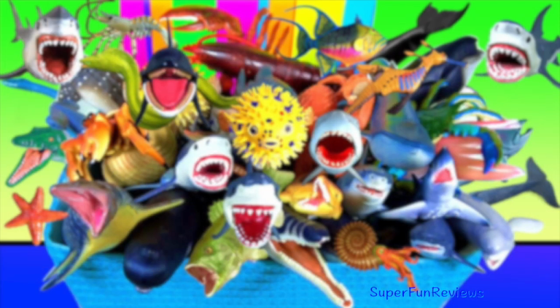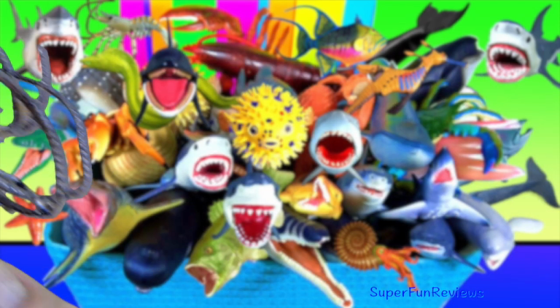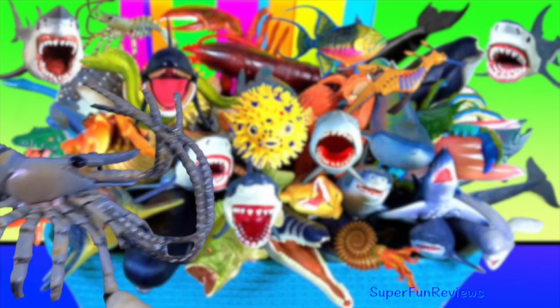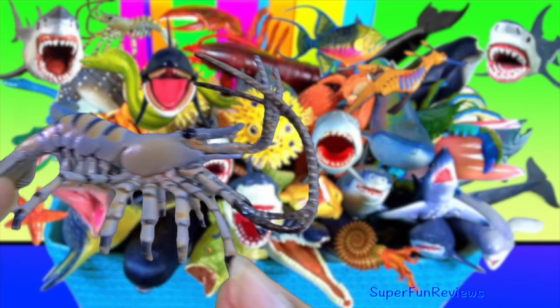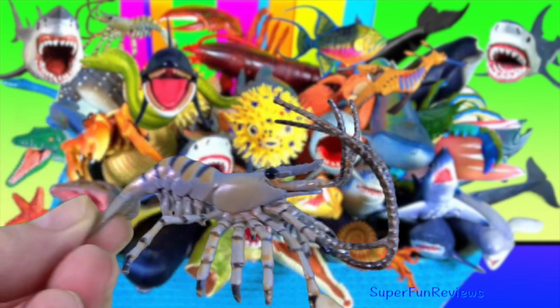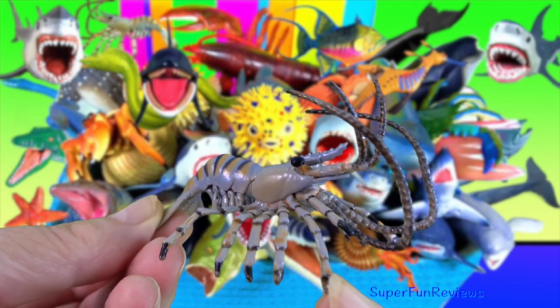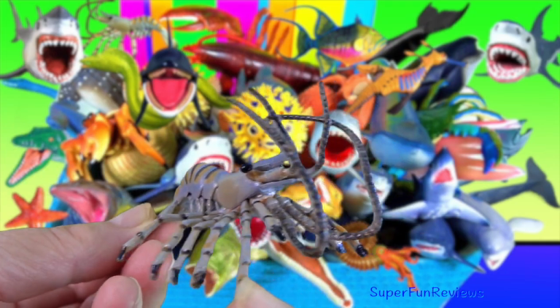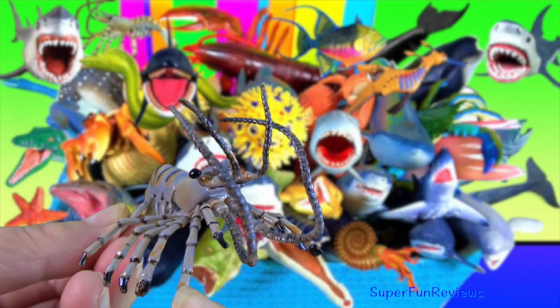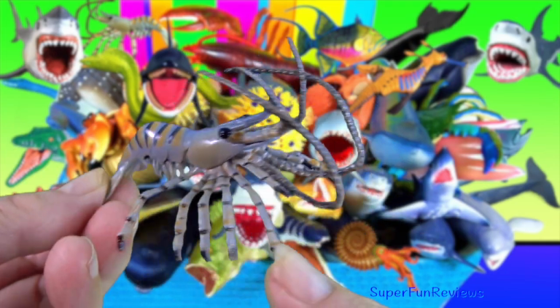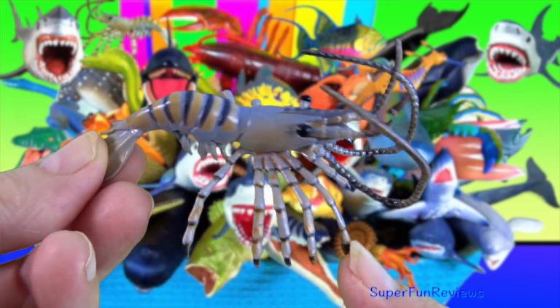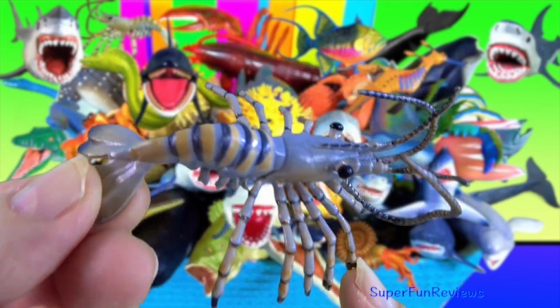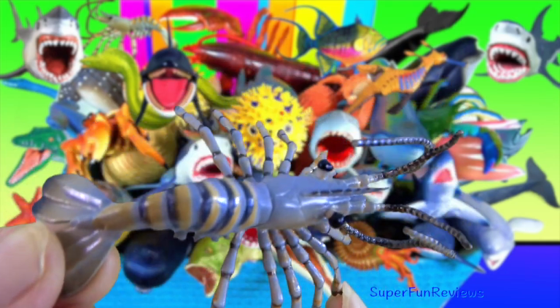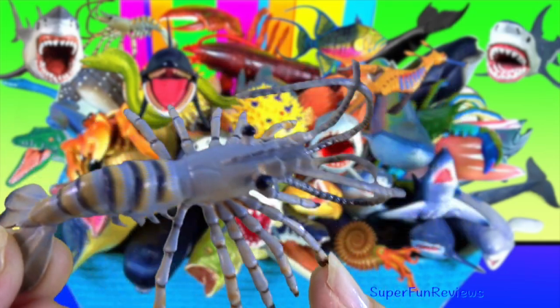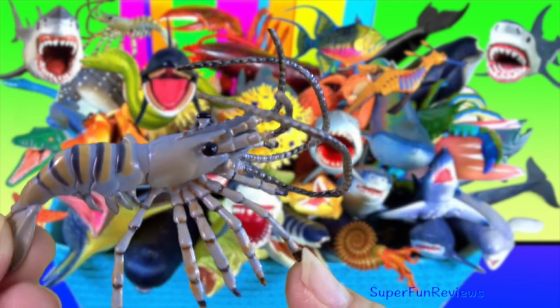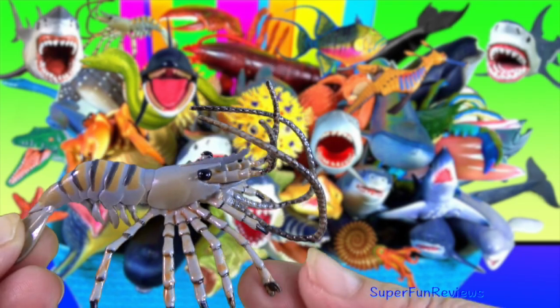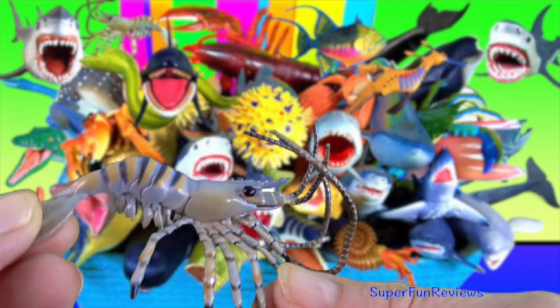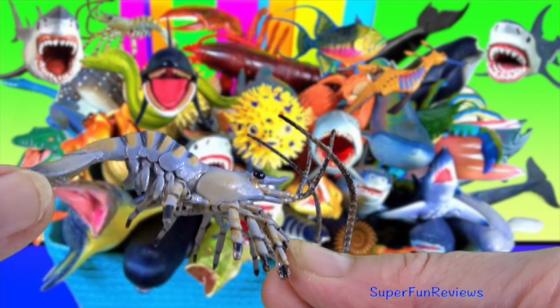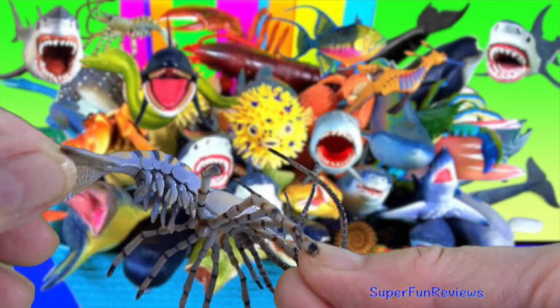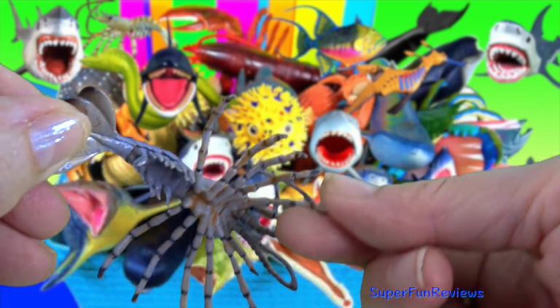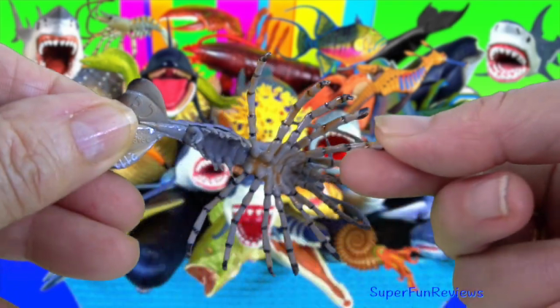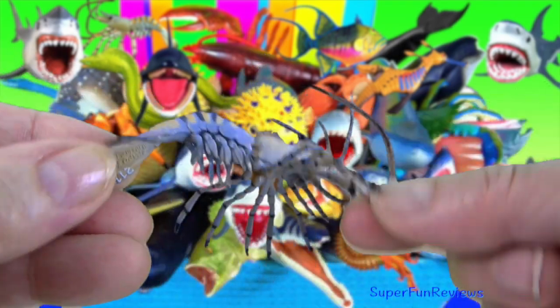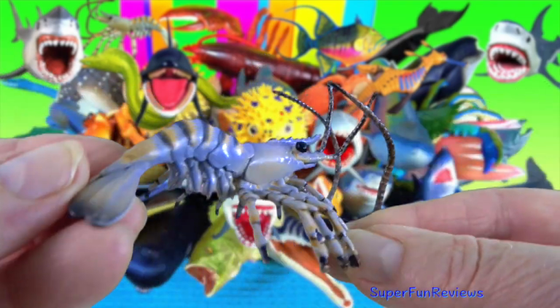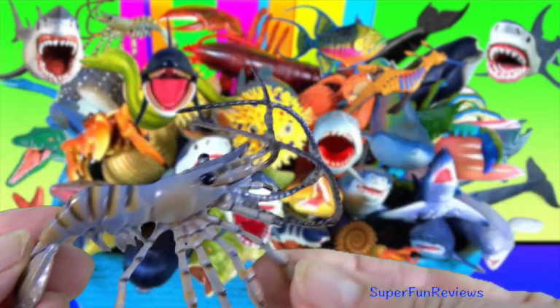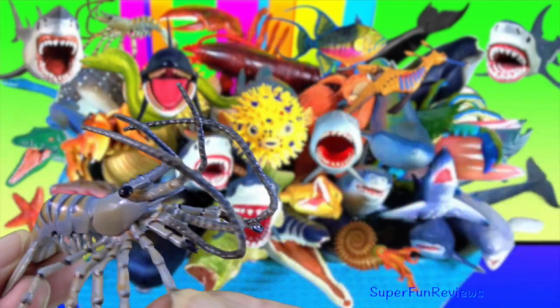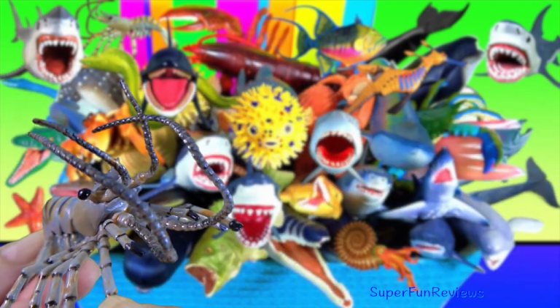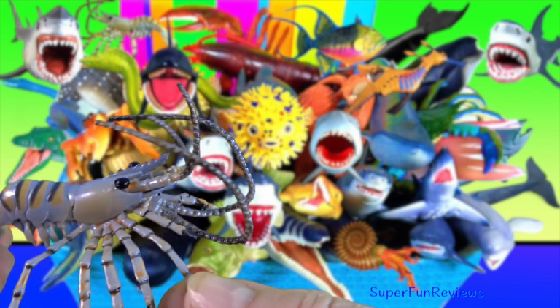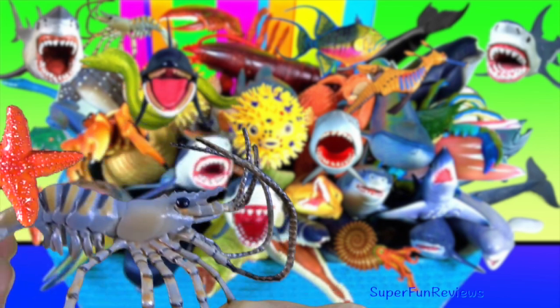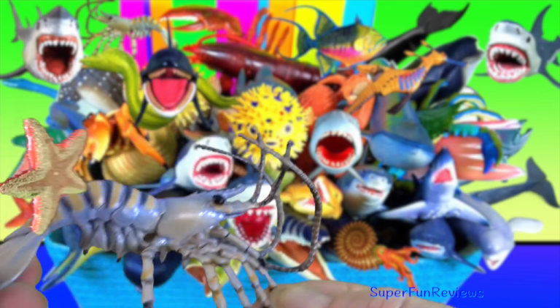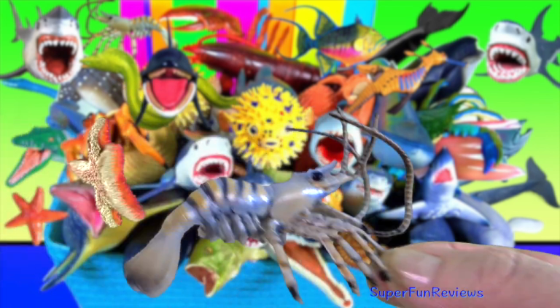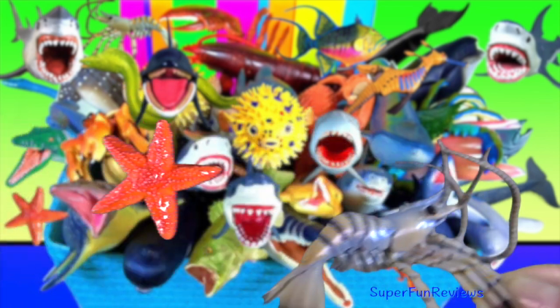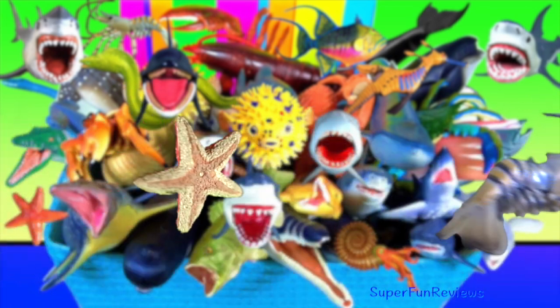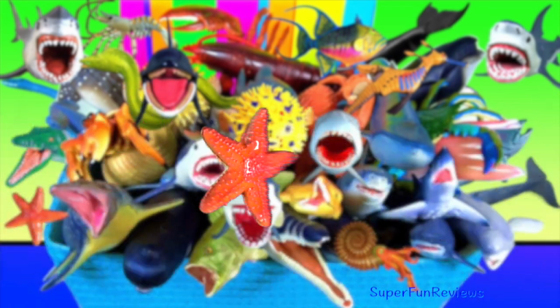Shrimp — they are slender, with long muscular abdomens. They look somewhat like small lobsters, but not at all like crabs. Their lower abdomen supports pleopods for swimming.